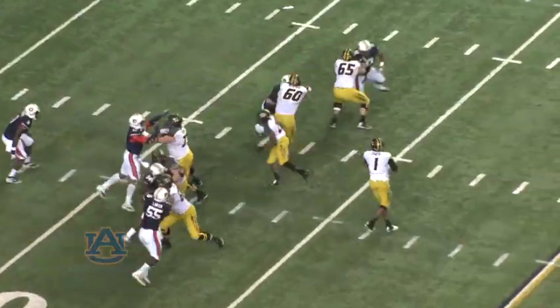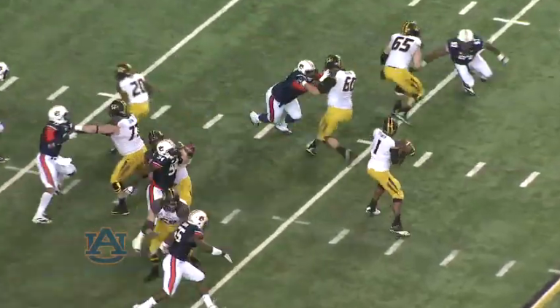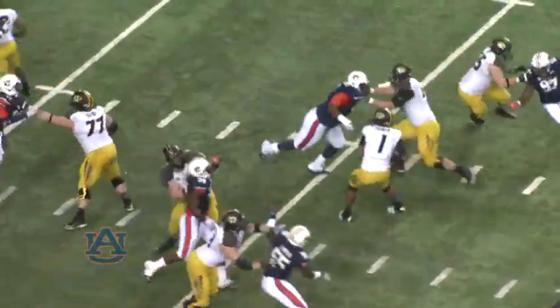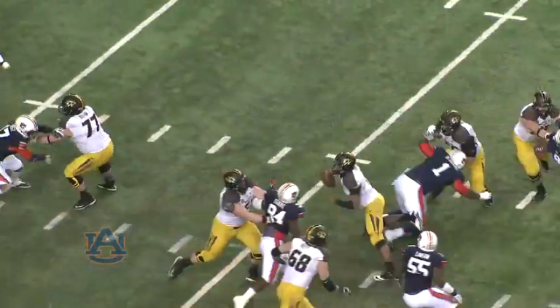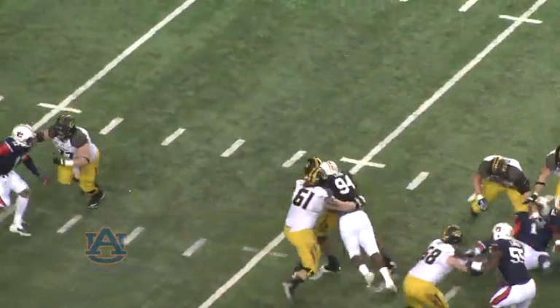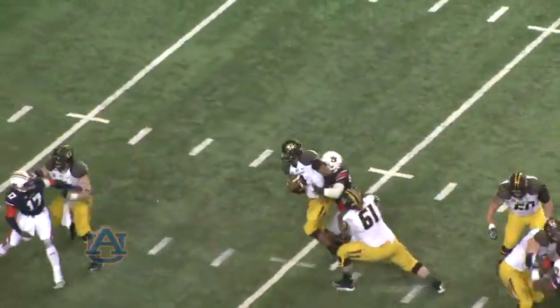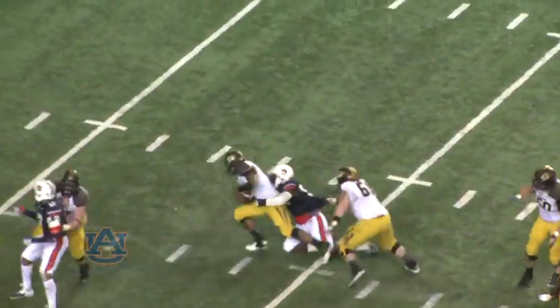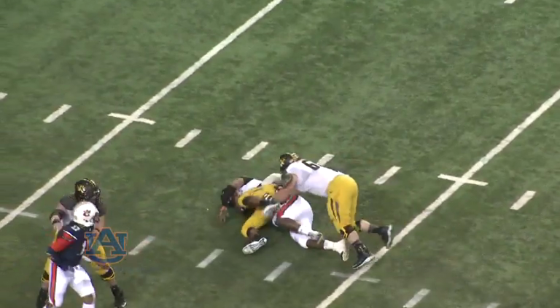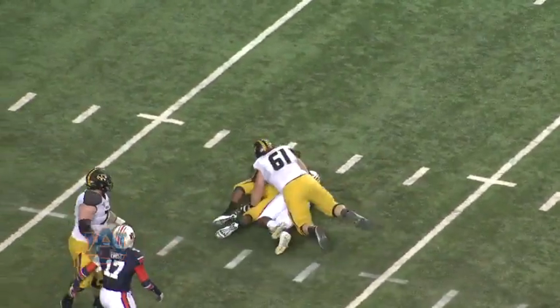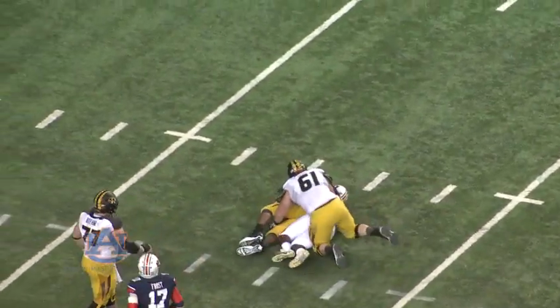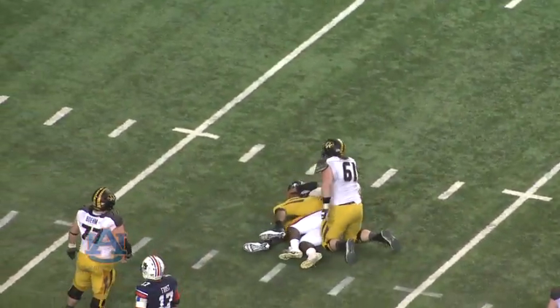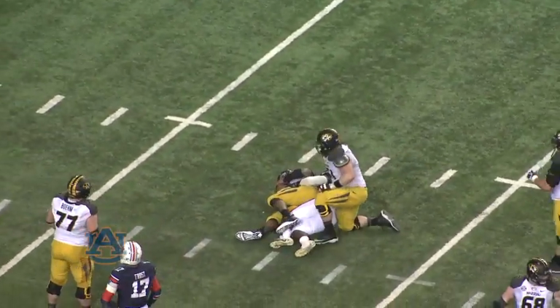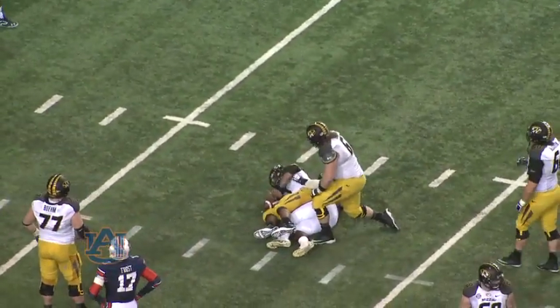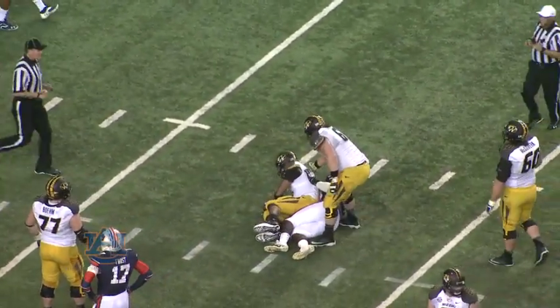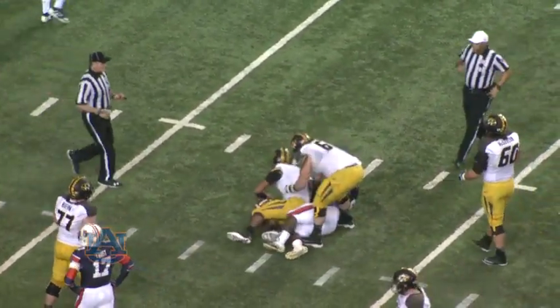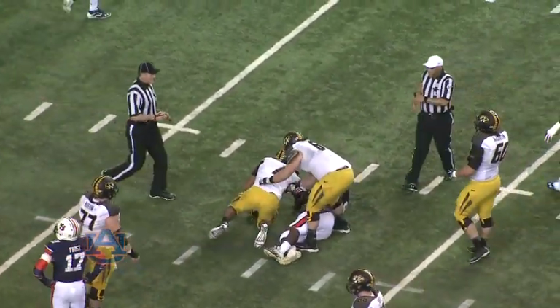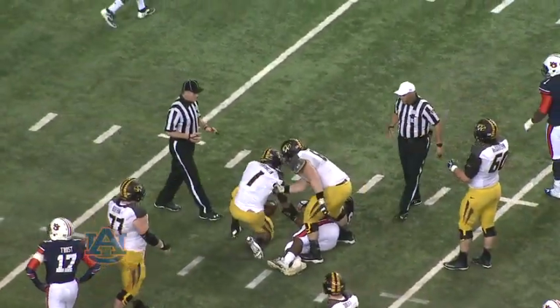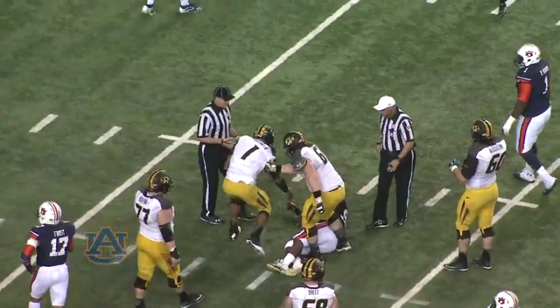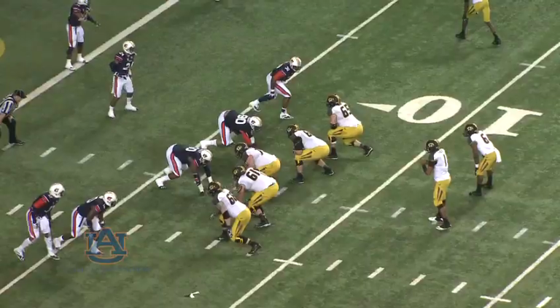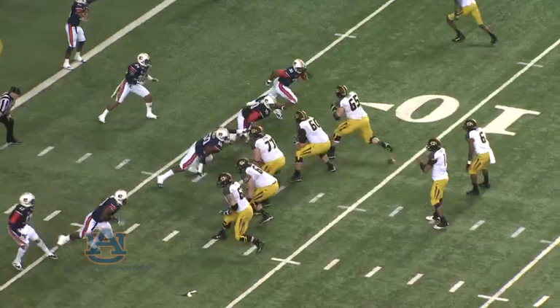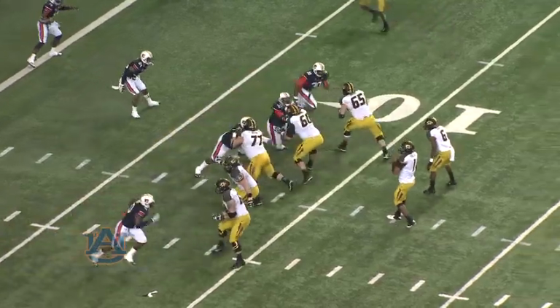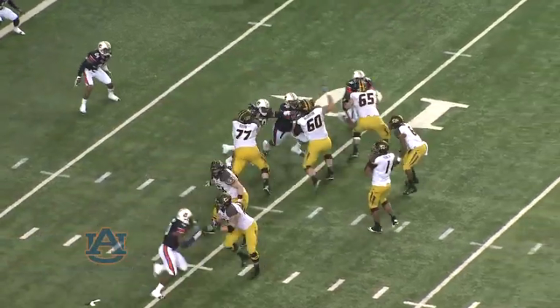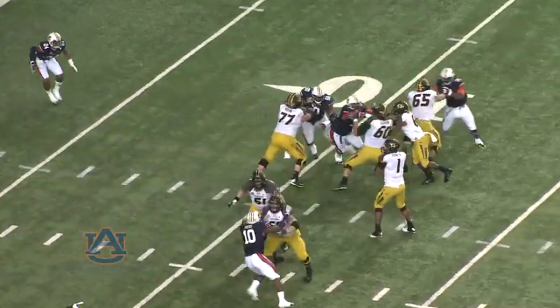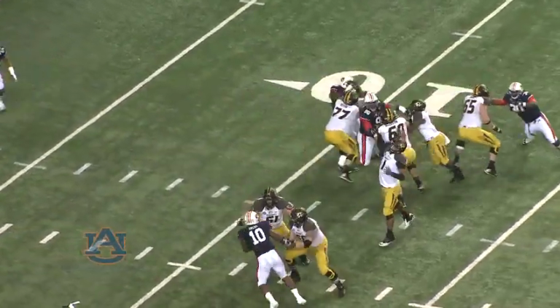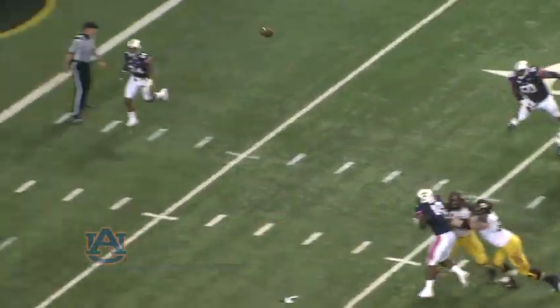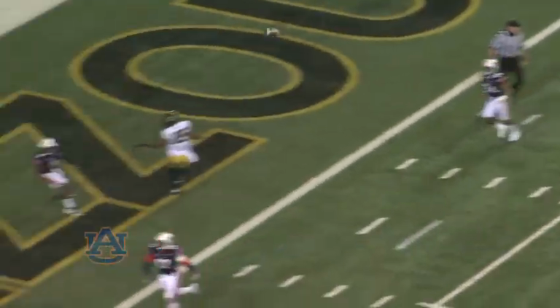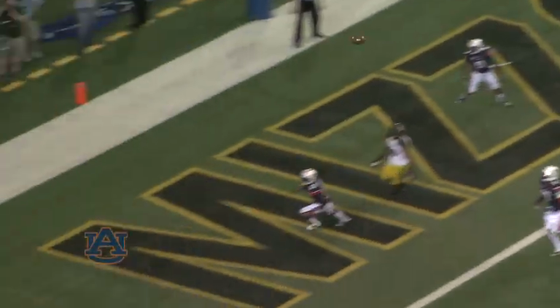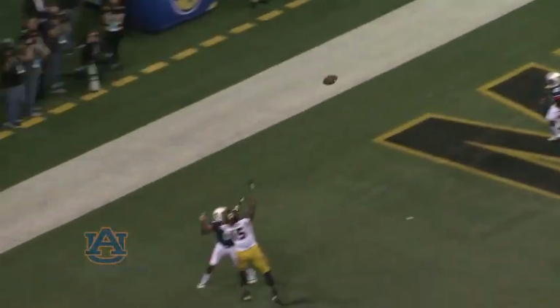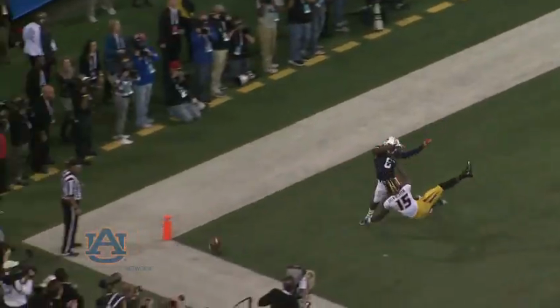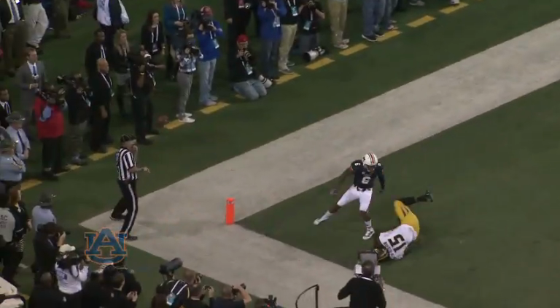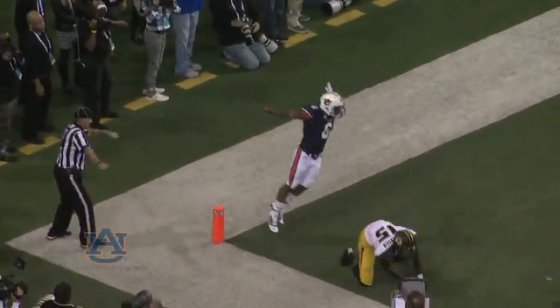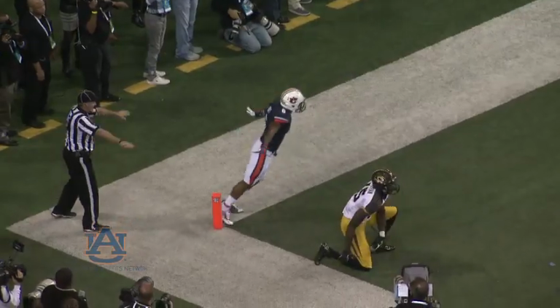Here it comes. Franklin in trouble and he'll go down from behind. Nosa Igwe, the senior from Texas. Franklin waits for the snap, looking for the end zone, just gonna float it up for the big guy. Incomplete!